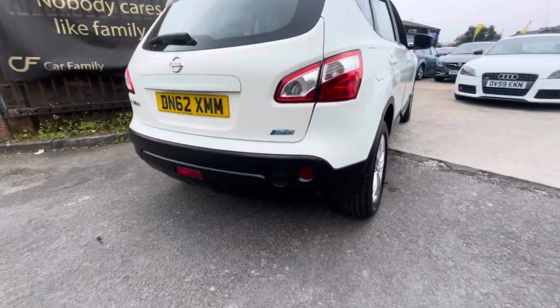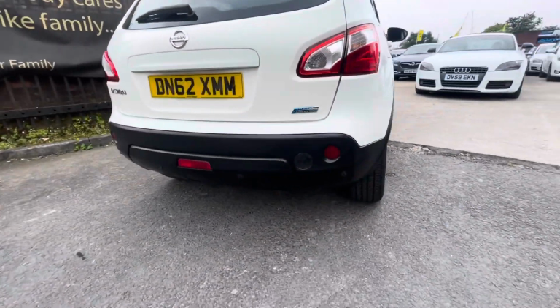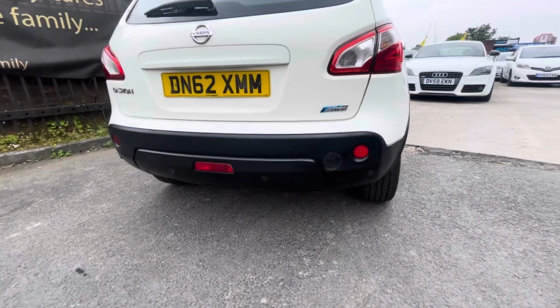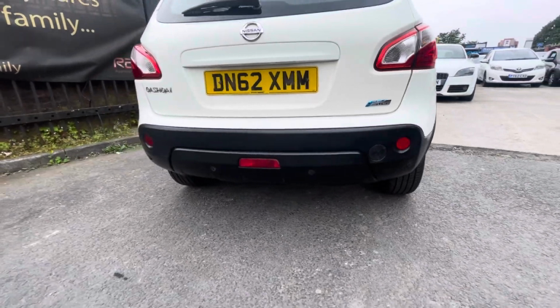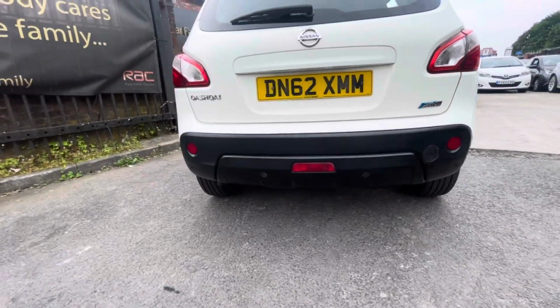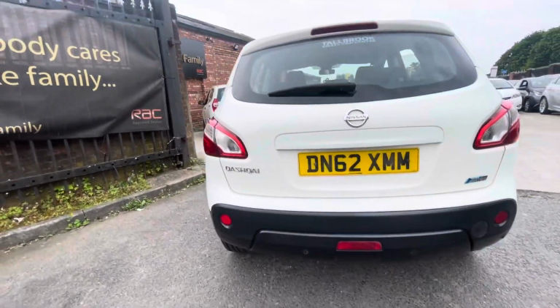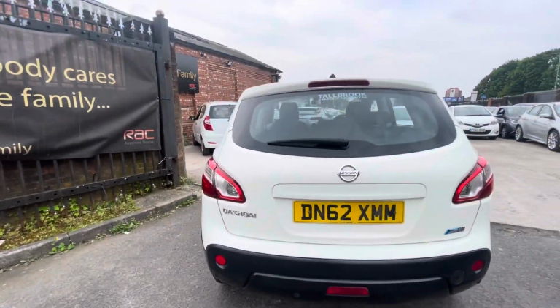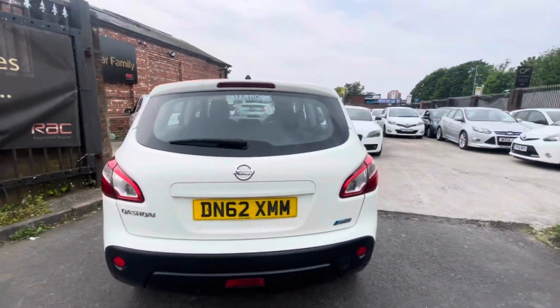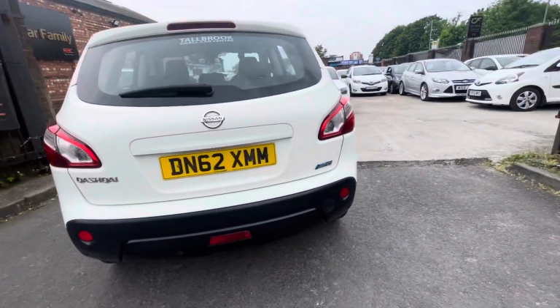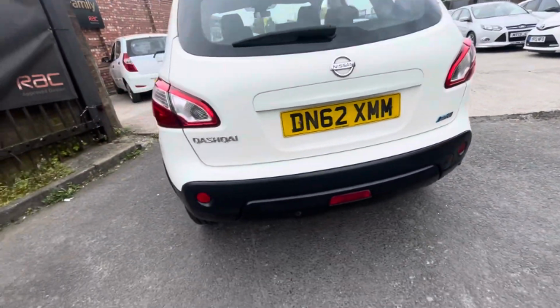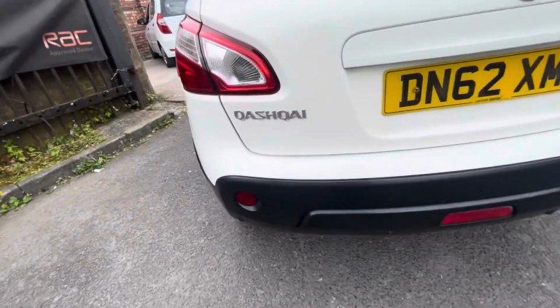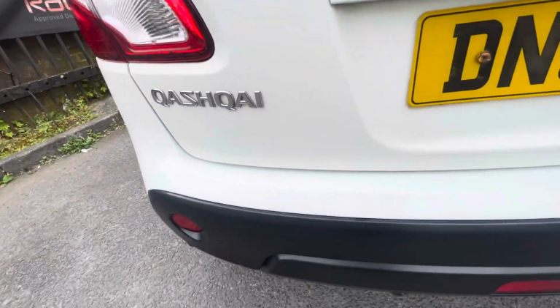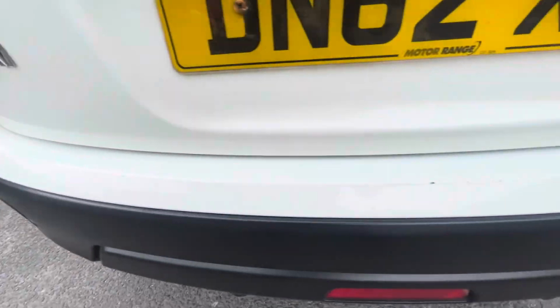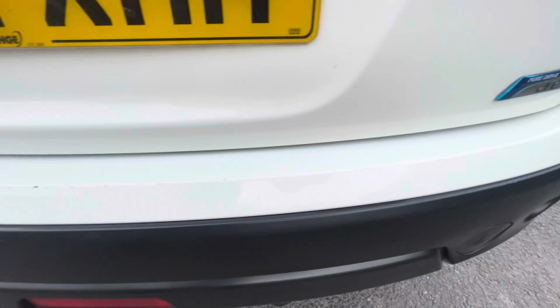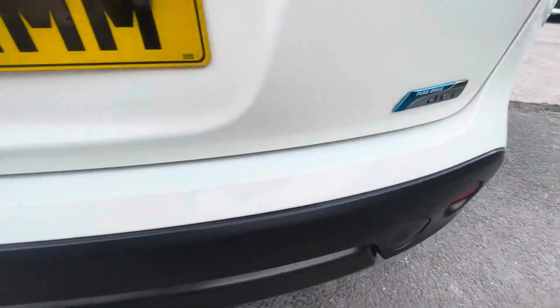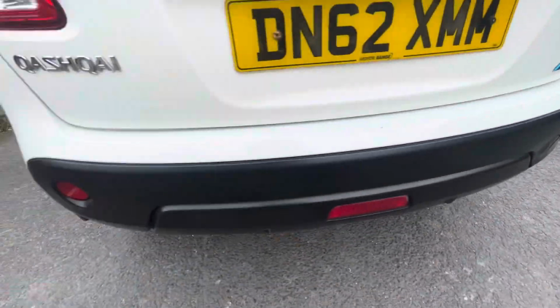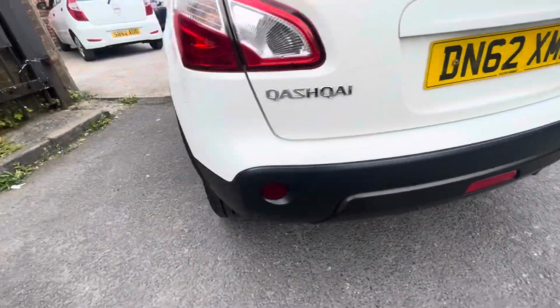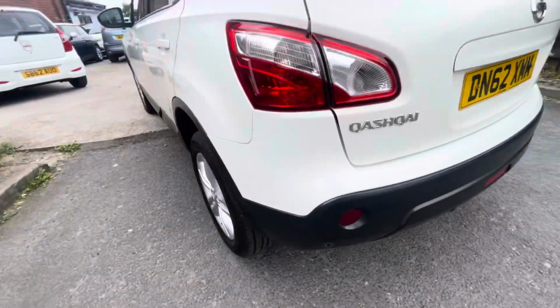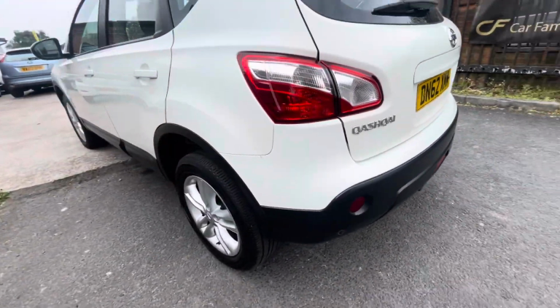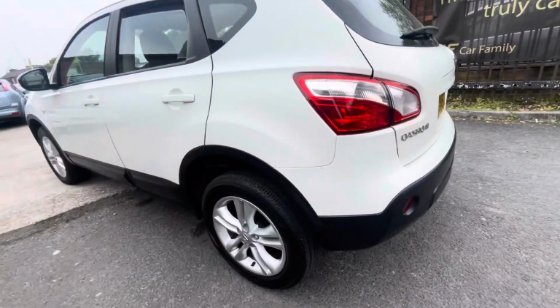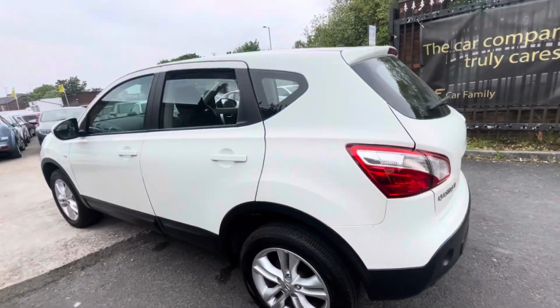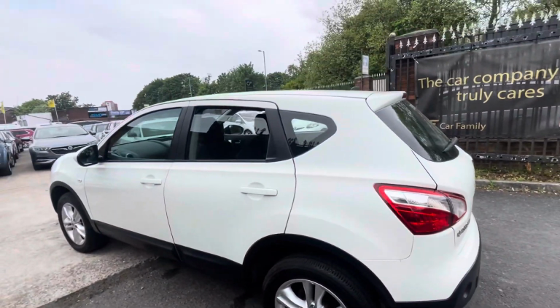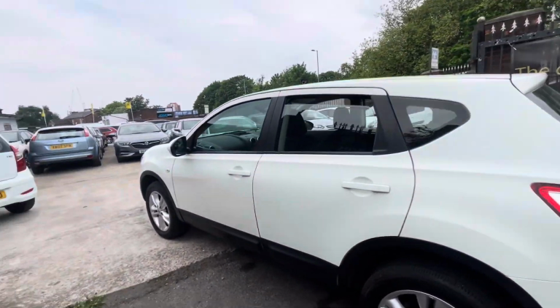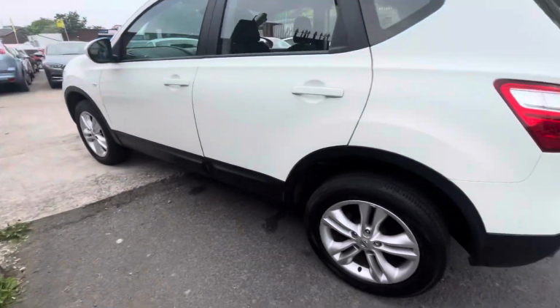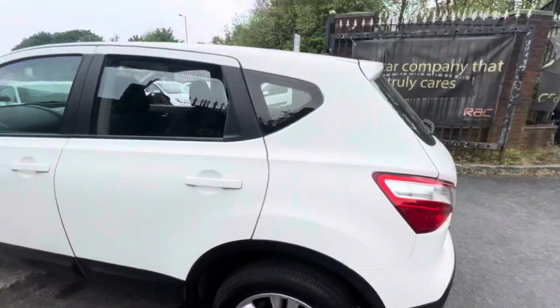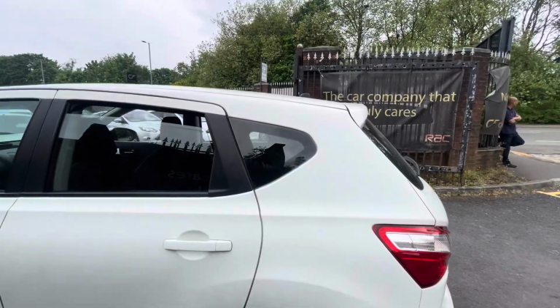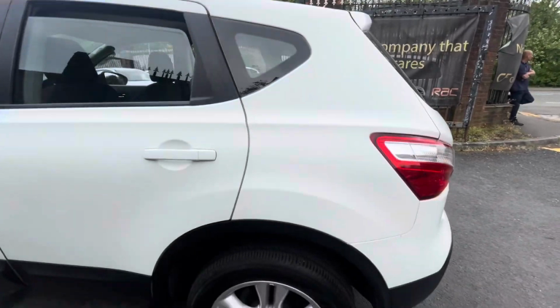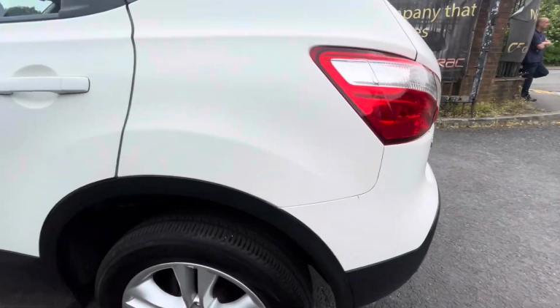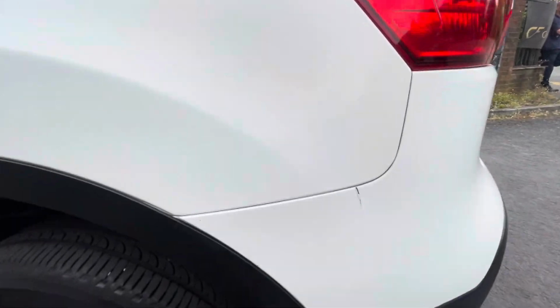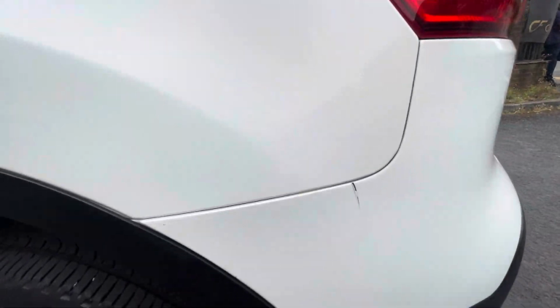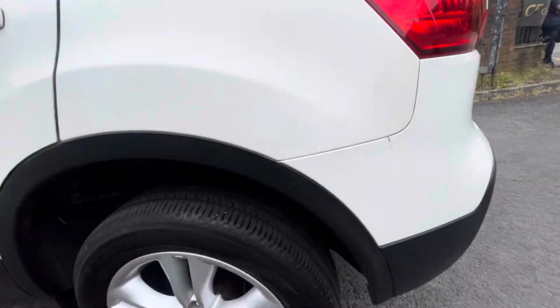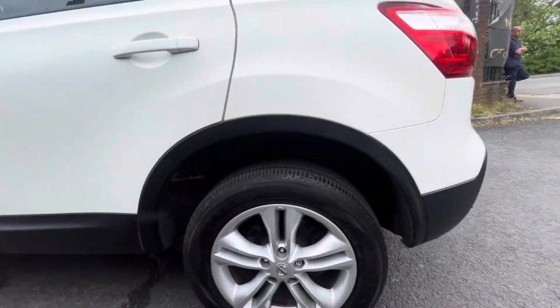You've got reverse parking sensors, as you can see. Tailgate again in lovely condition. You do have a few little marks on the boot lining from things obviously being taken in and out of the car — that's very normal for a car of this sort of age and mileage. There is a little scratch on the rear bumper.